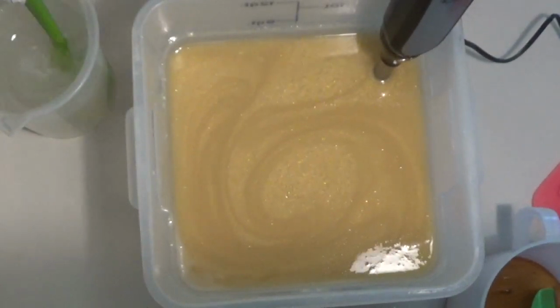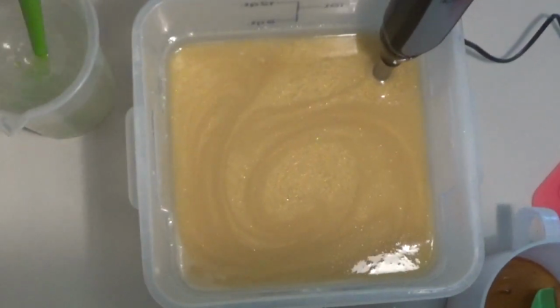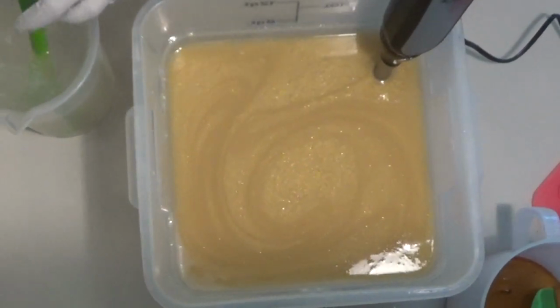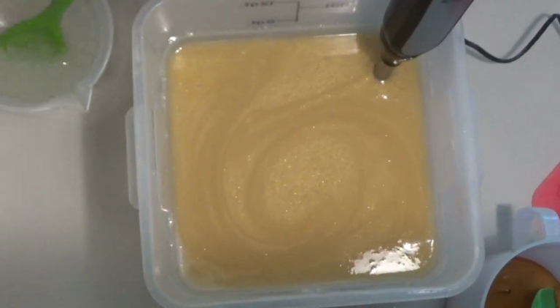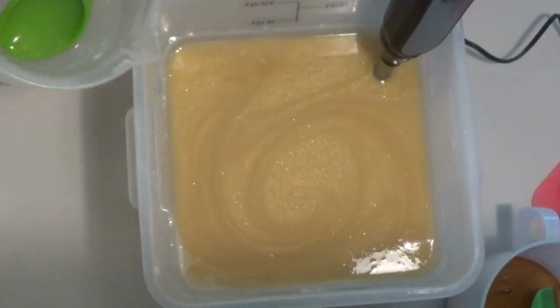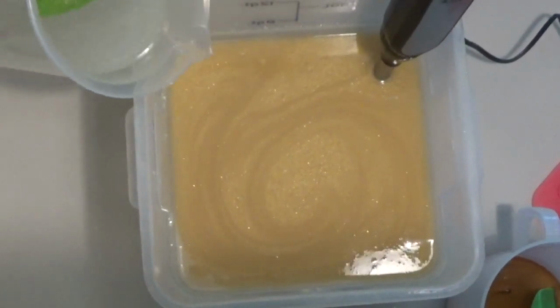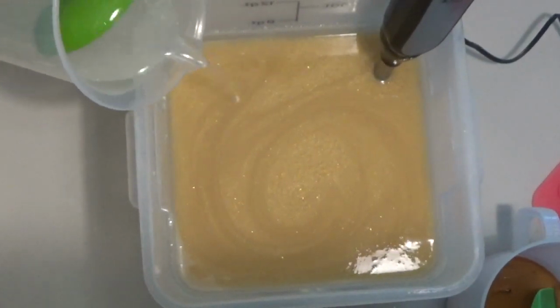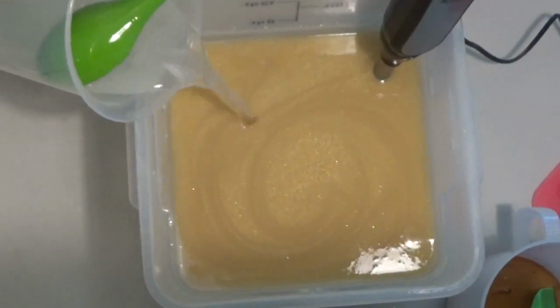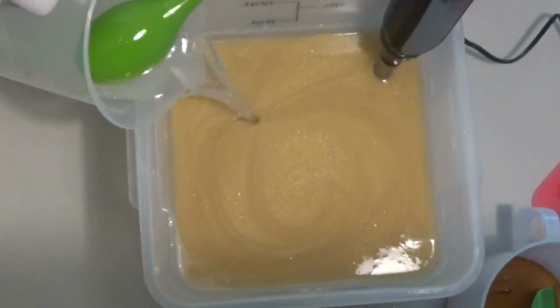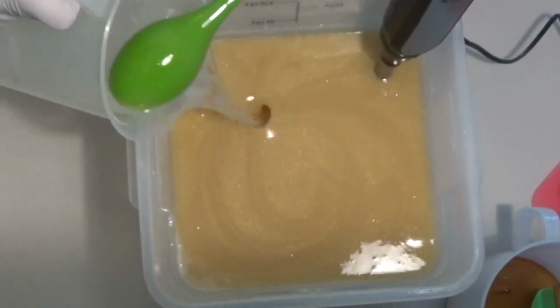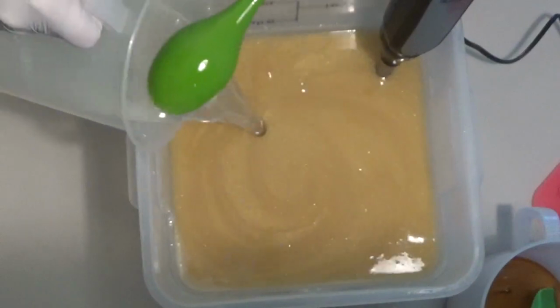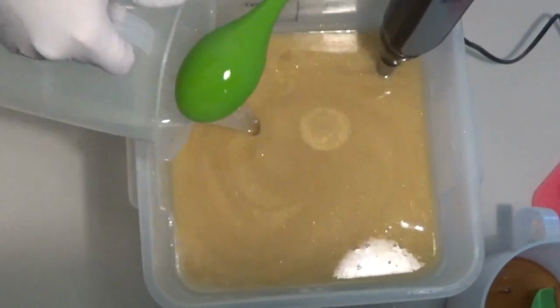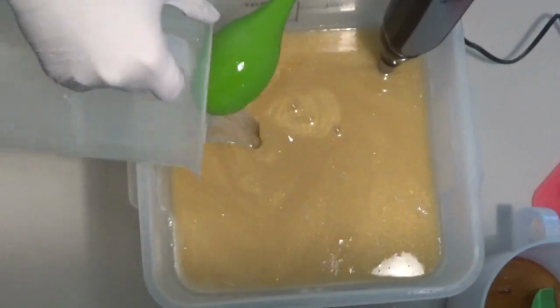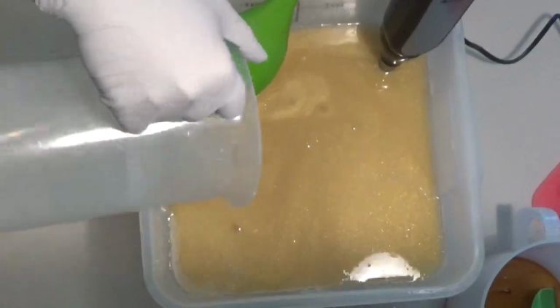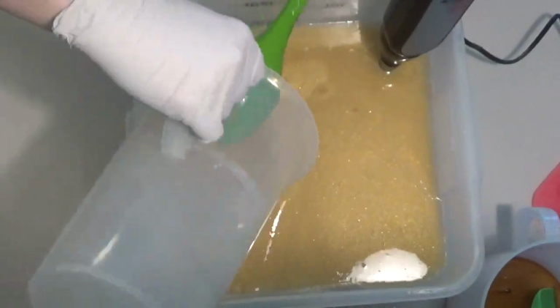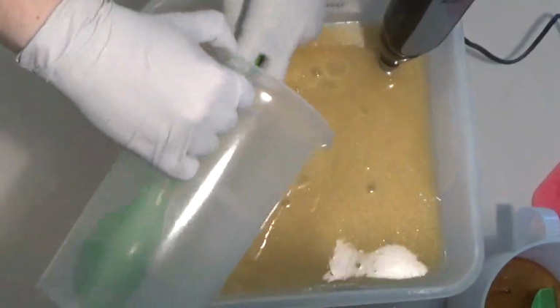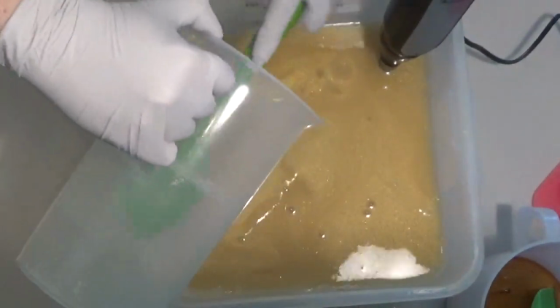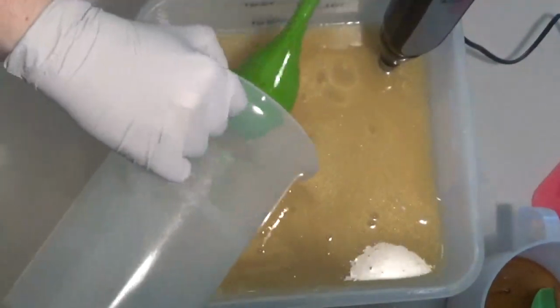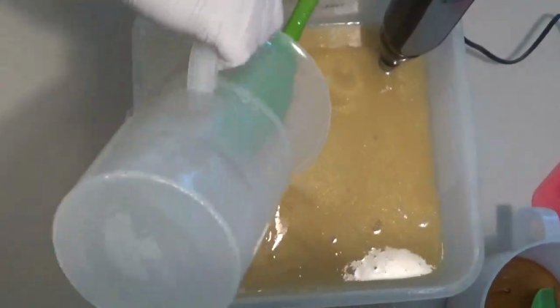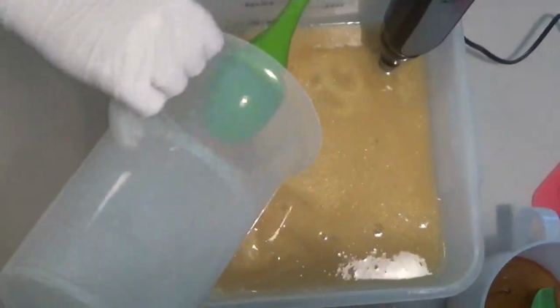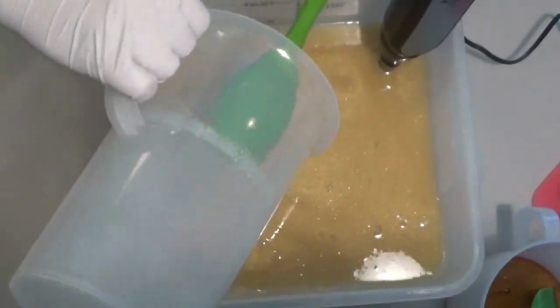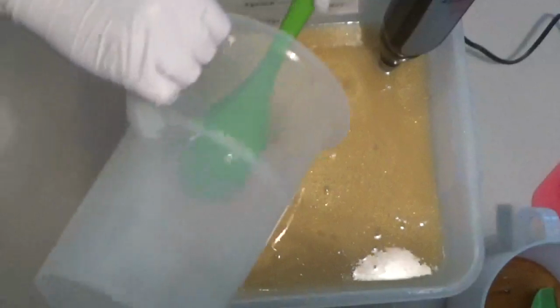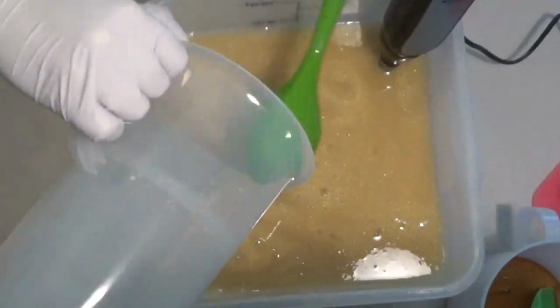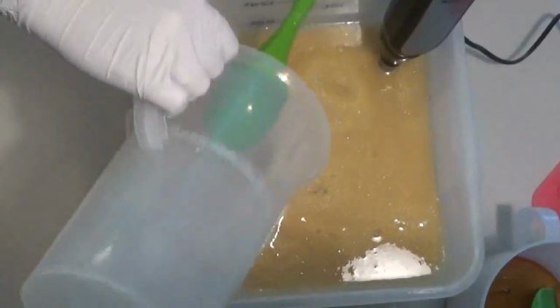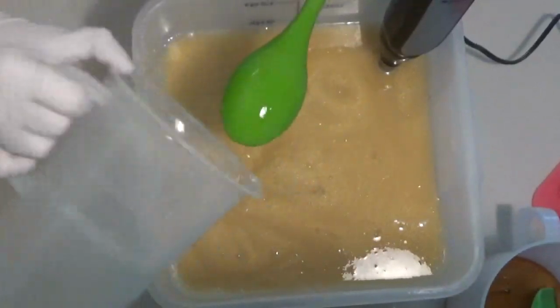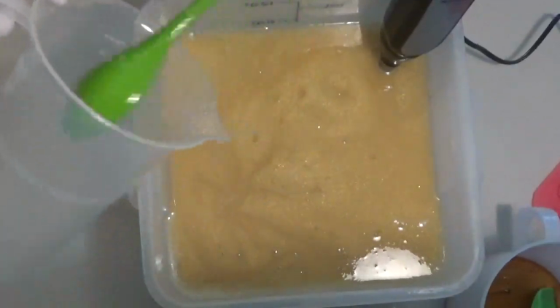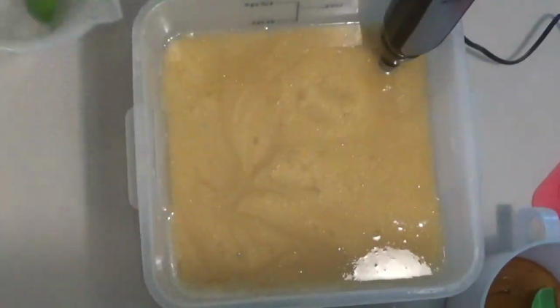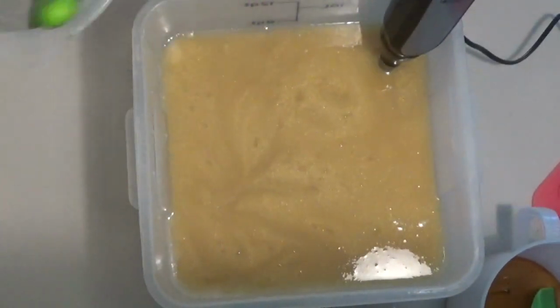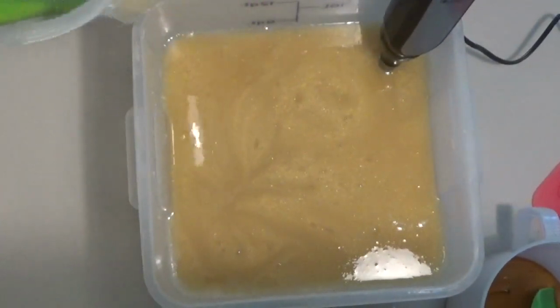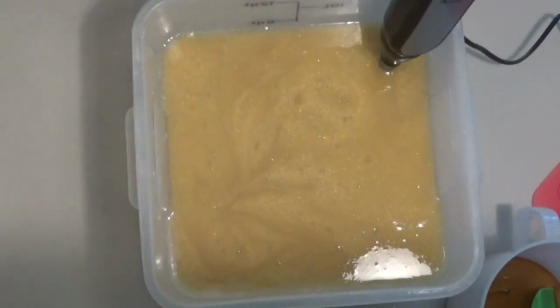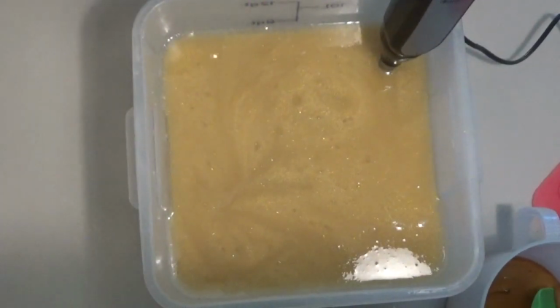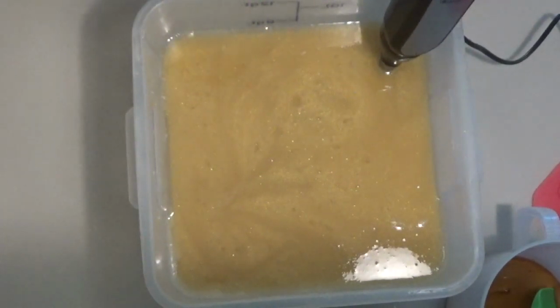I'm using a different stick blender today. This one is more powerful. I'm hoping that's going to help me as I am blending this up. I may have to switch to my other stick blender when I do colors, but we'll see.